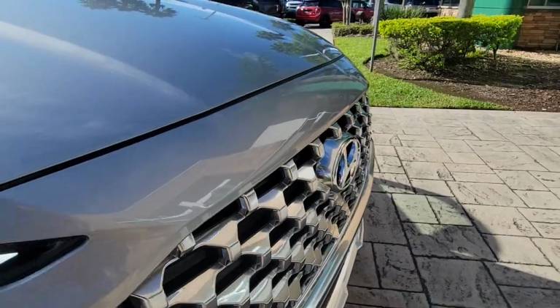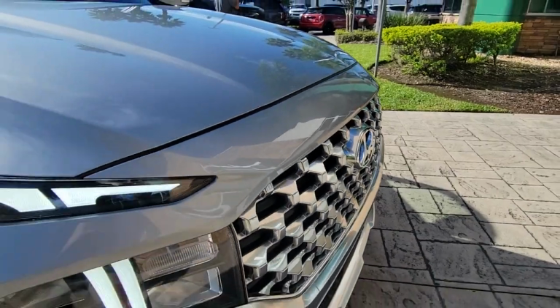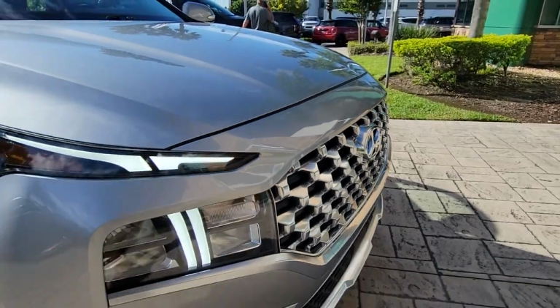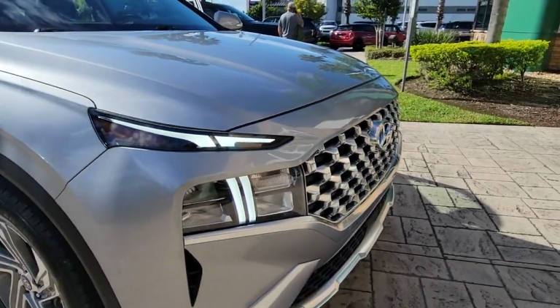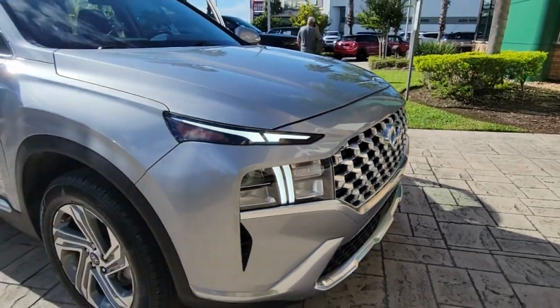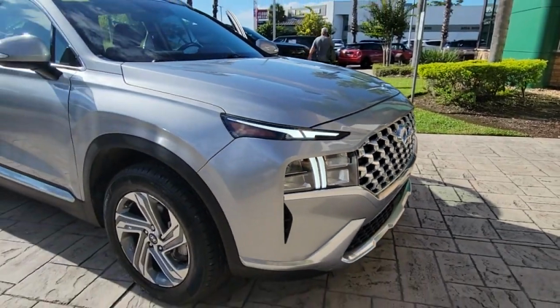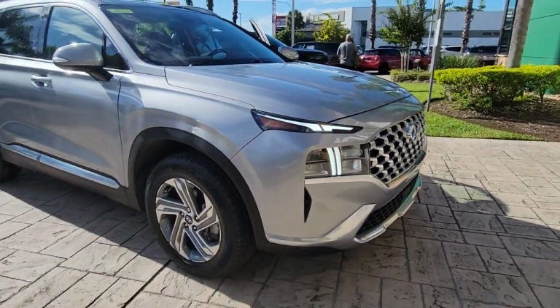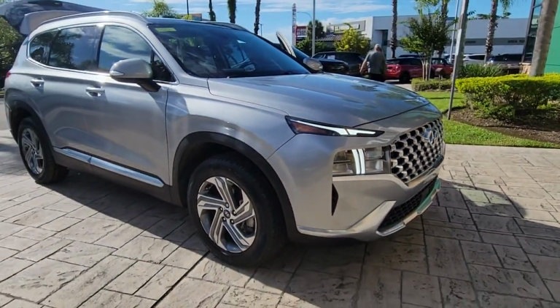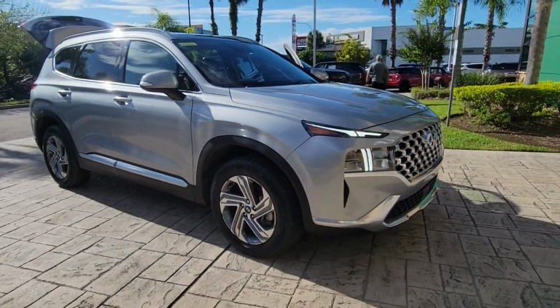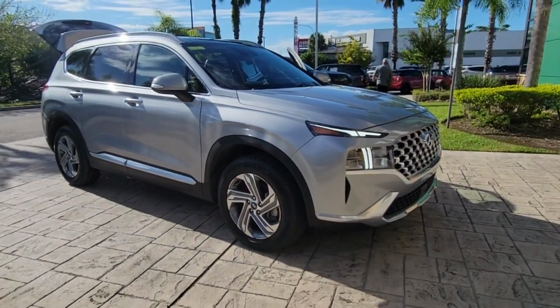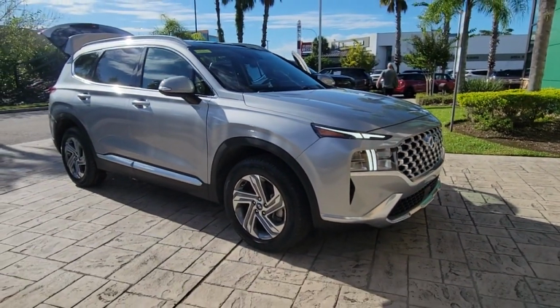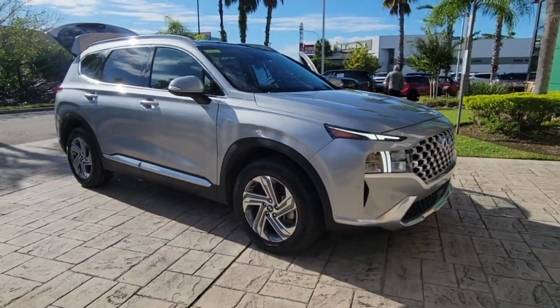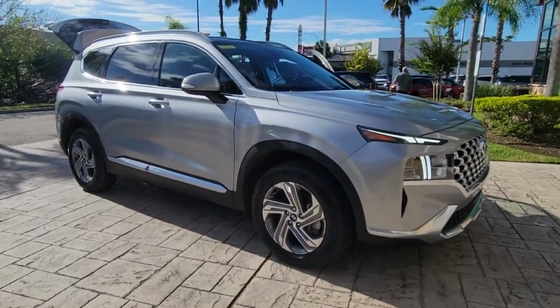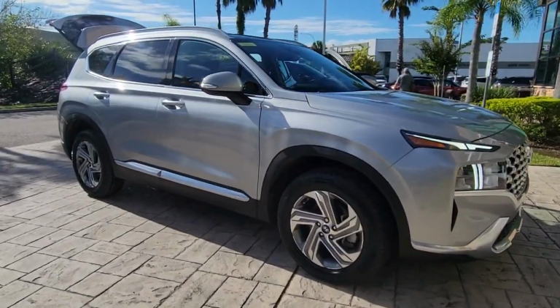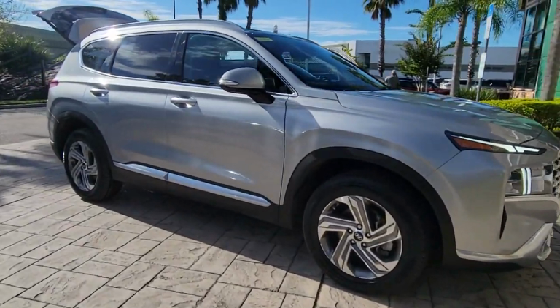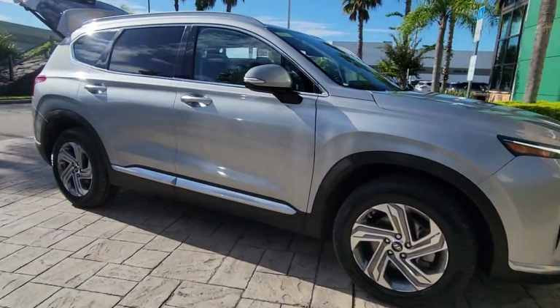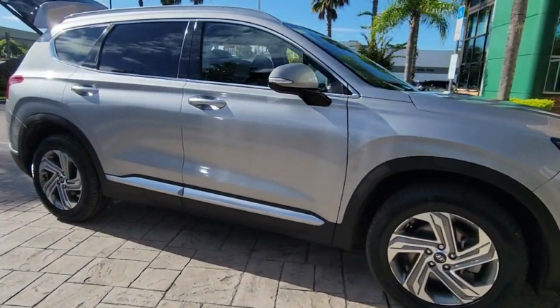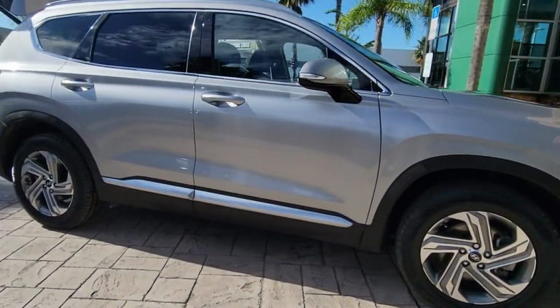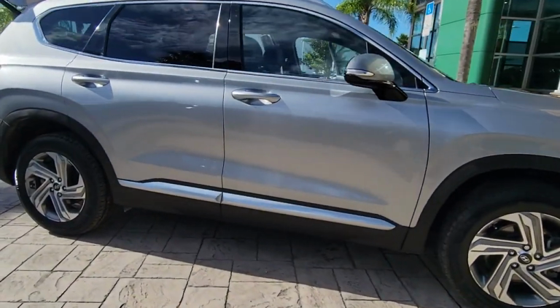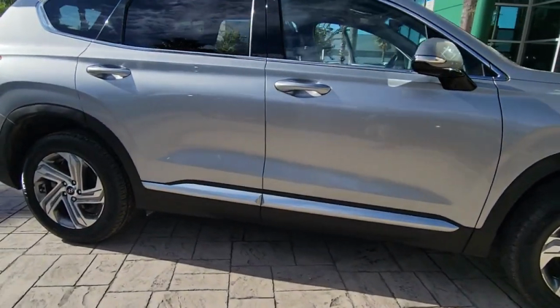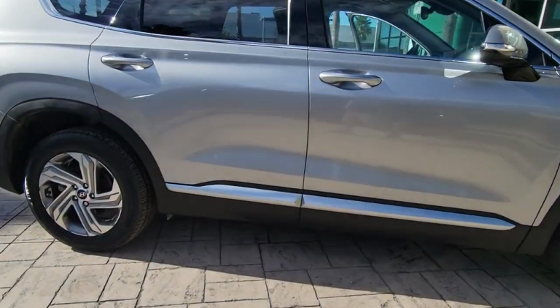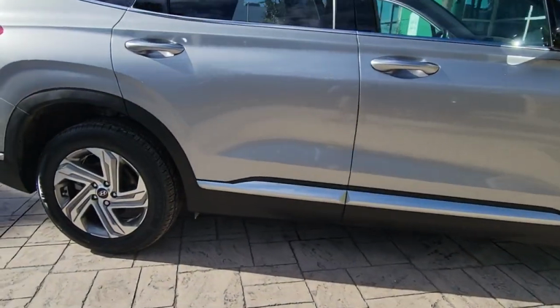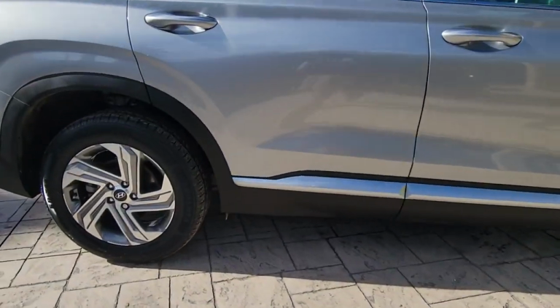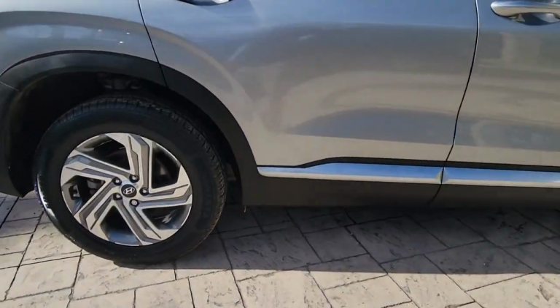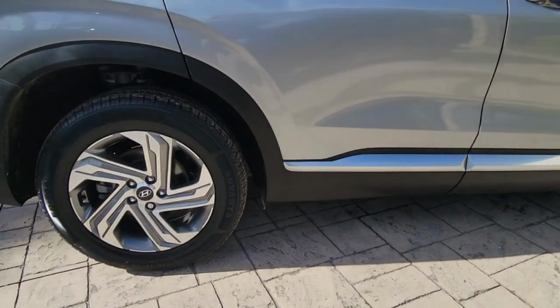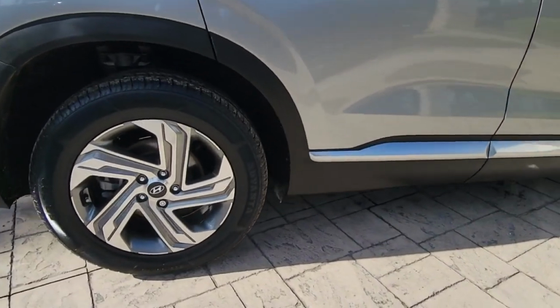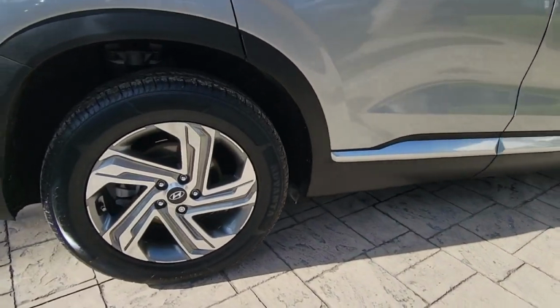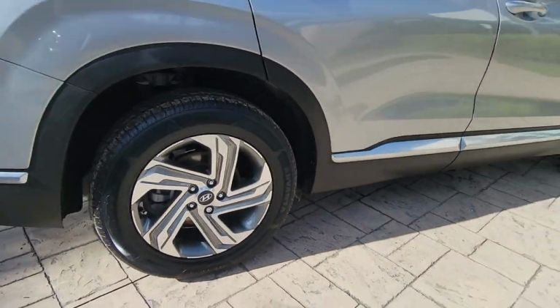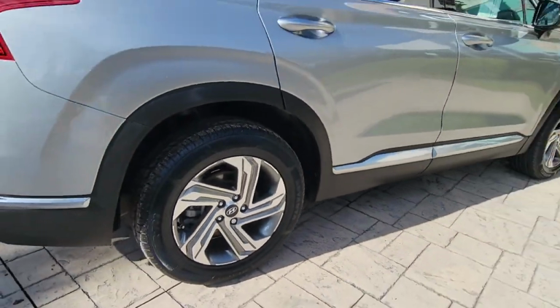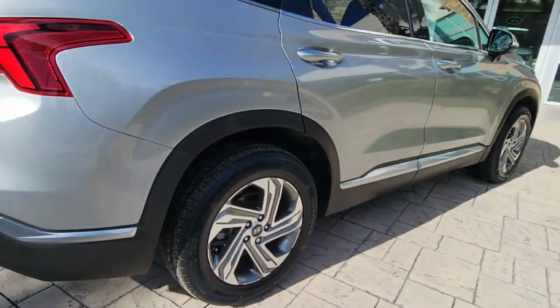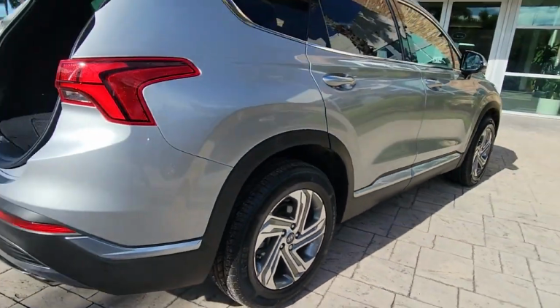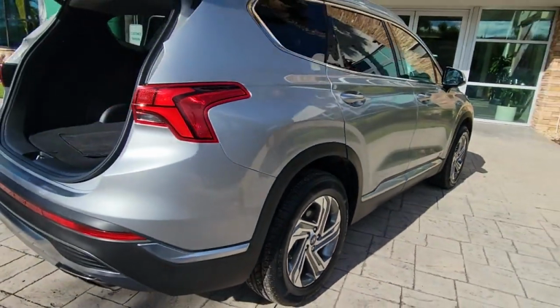Get into the 2021 Hyundai Santa Fe. With less than 20,000 miles on the odometer, this vehicle provides excellent value. All you need to do is relax and enjoy the ride in this stylish and capable Santa Fe.